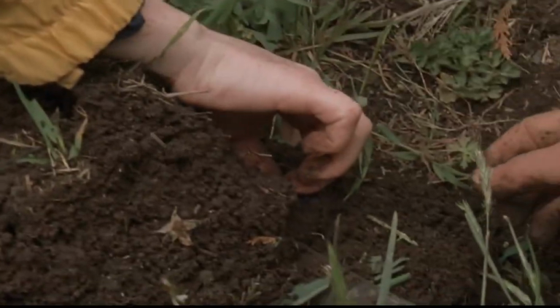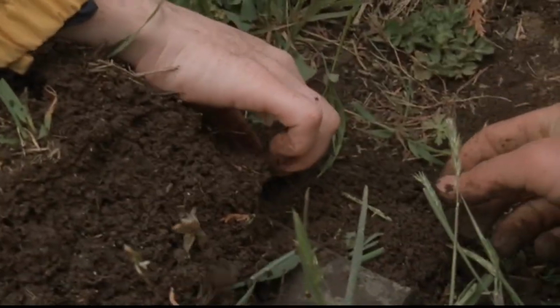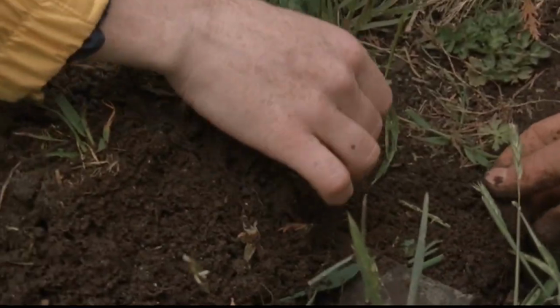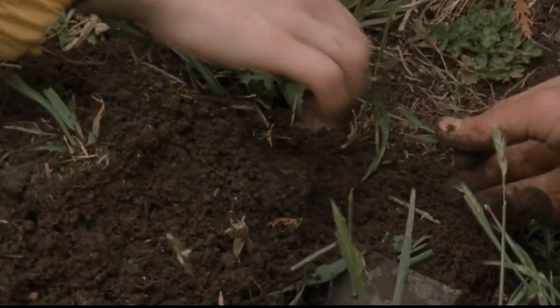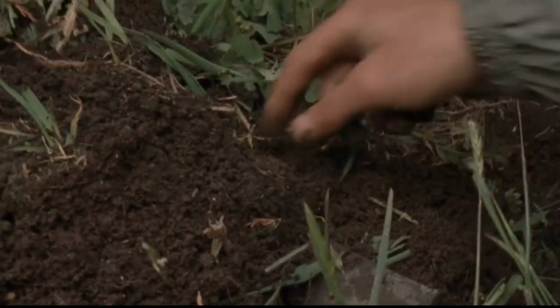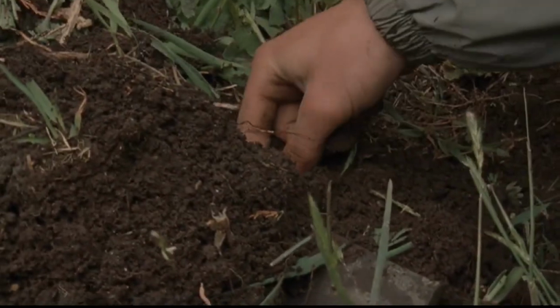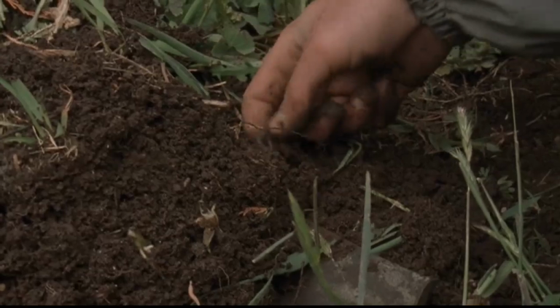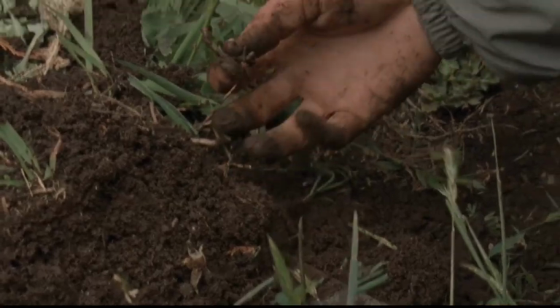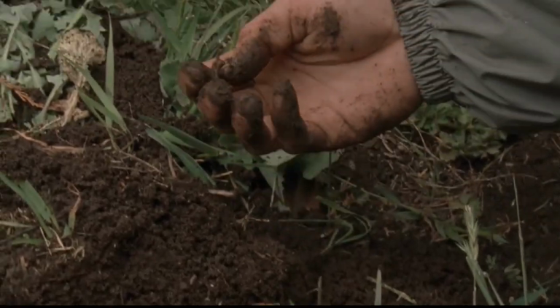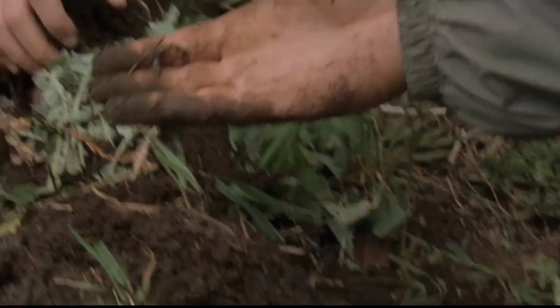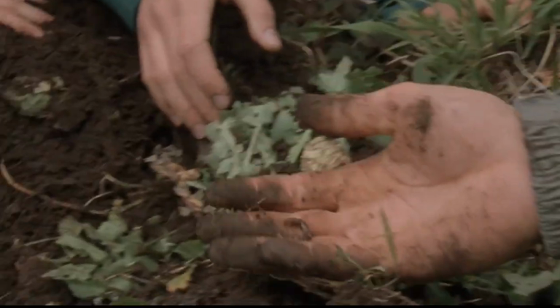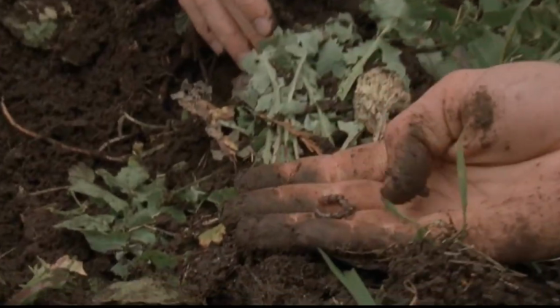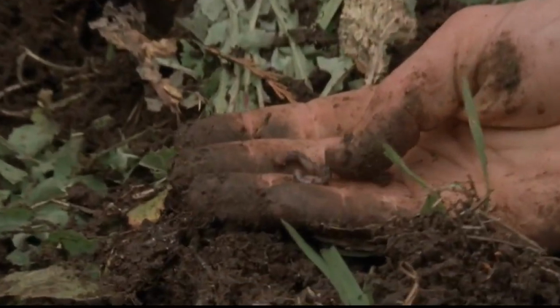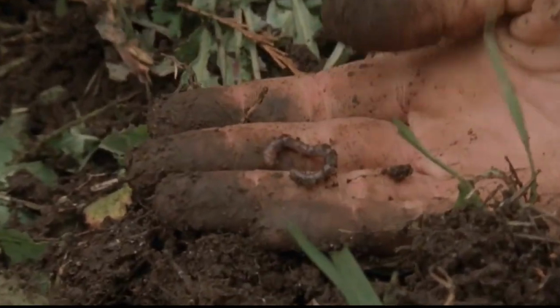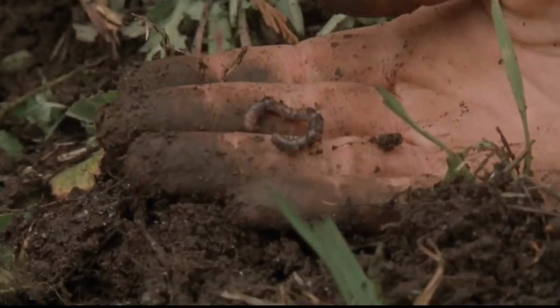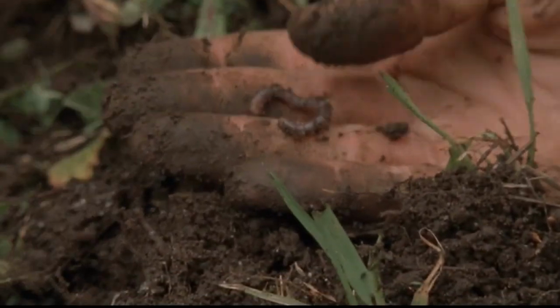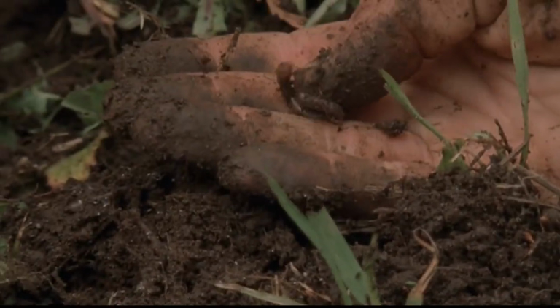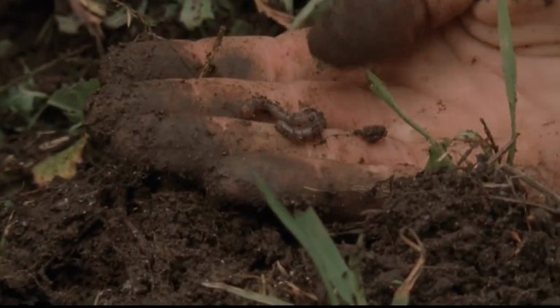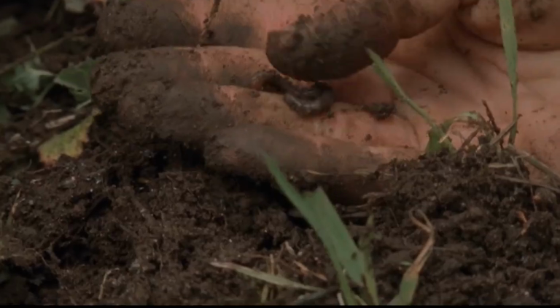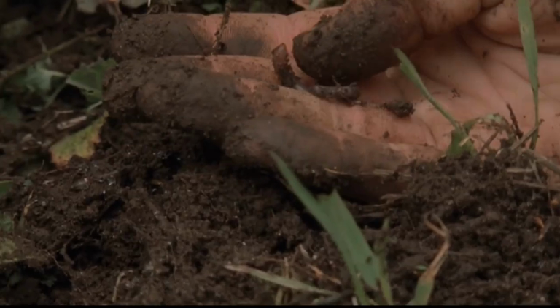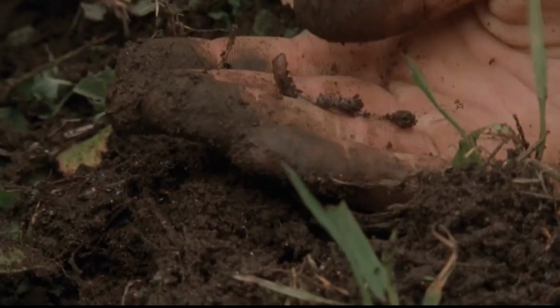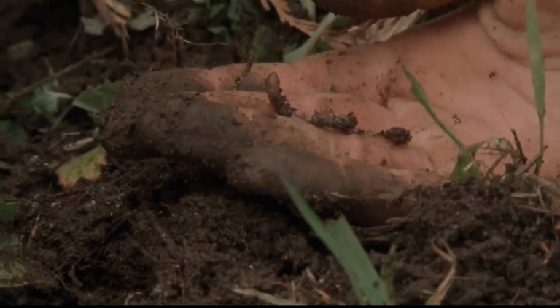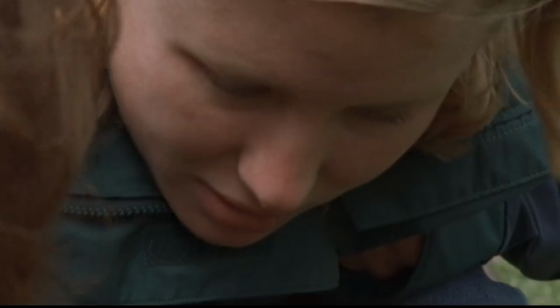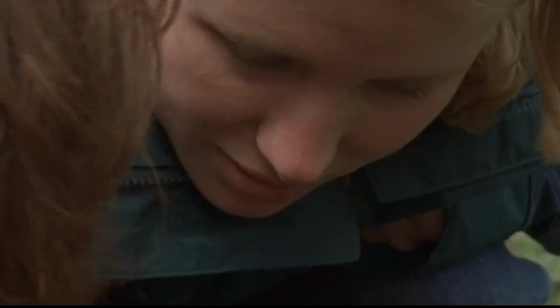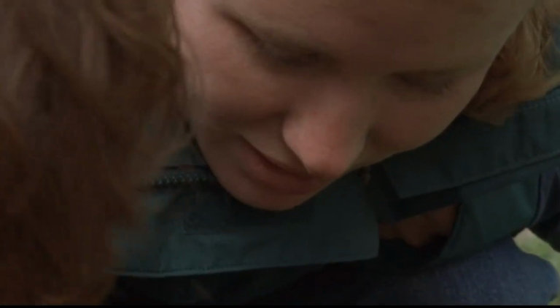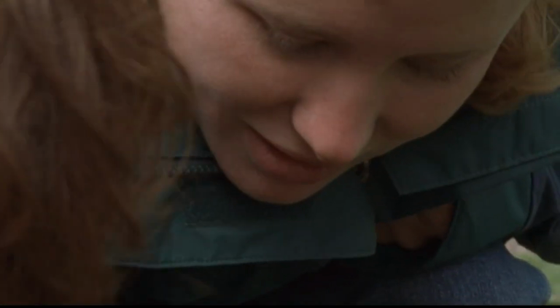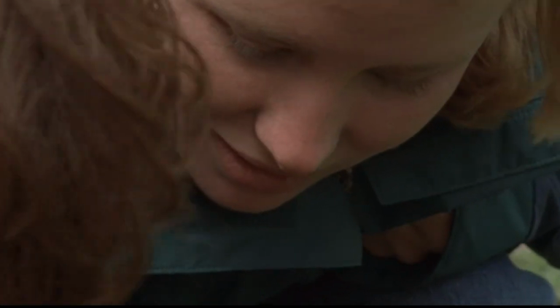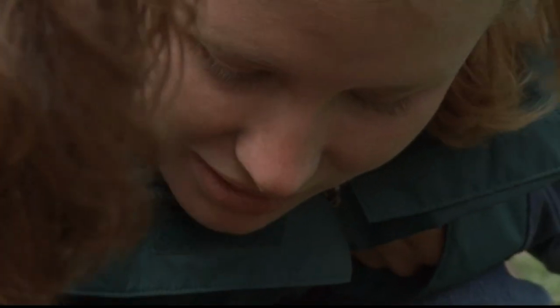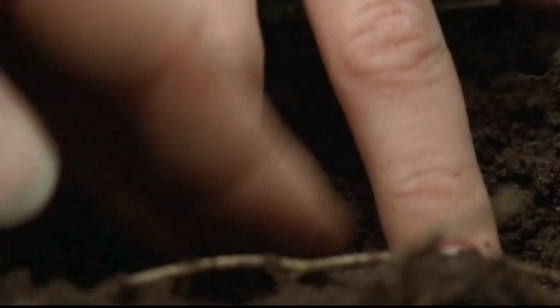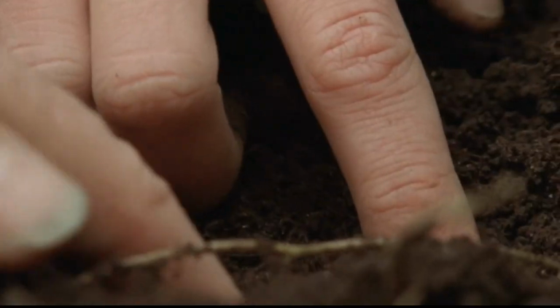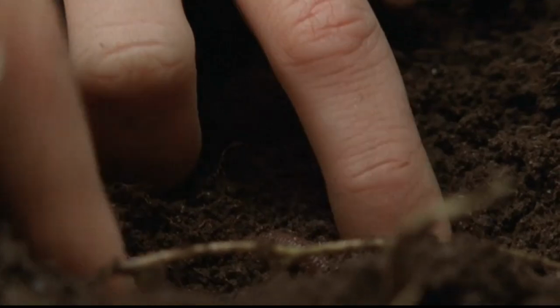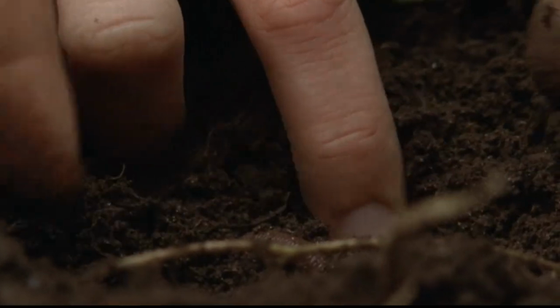There we go. Can you get it? Yeah. There he is. The earthworms burrow through the soil, ingesting the soil — that's their food source. That's a big one. Yeah.